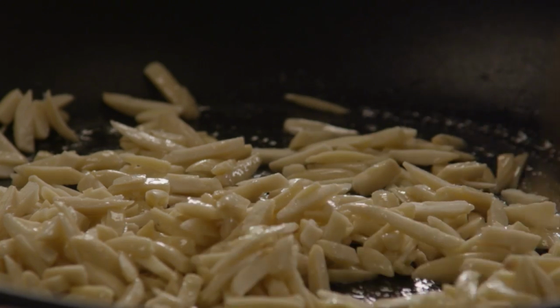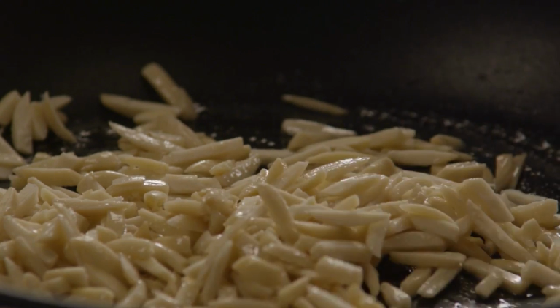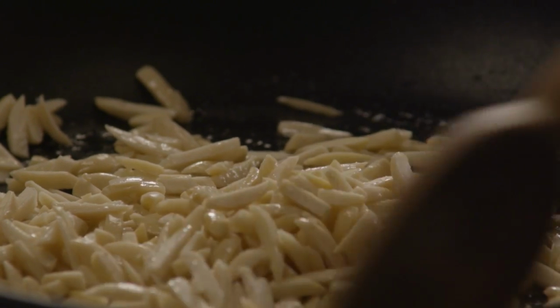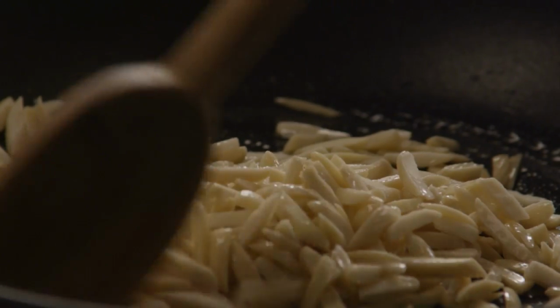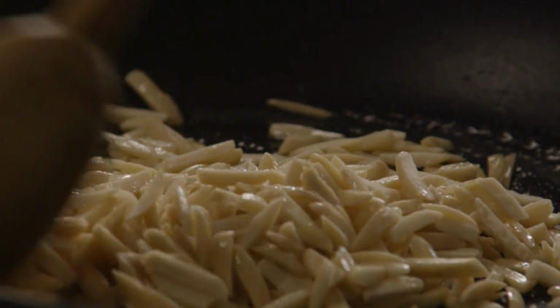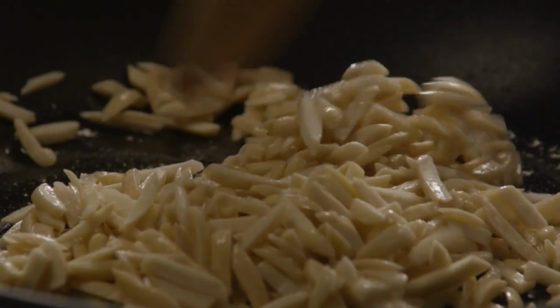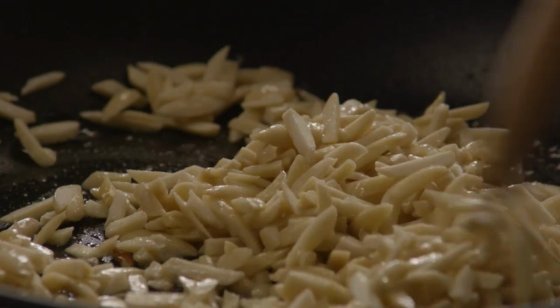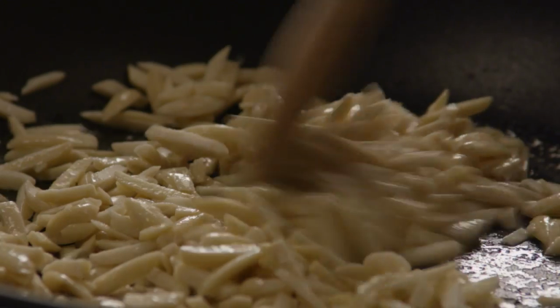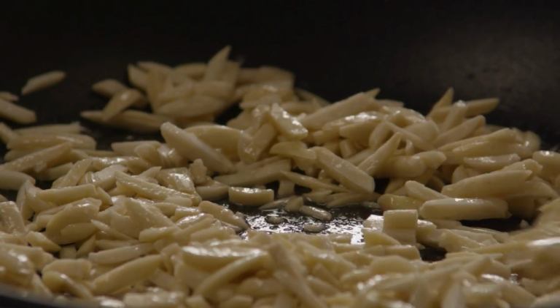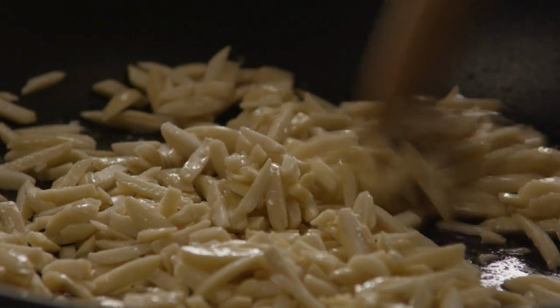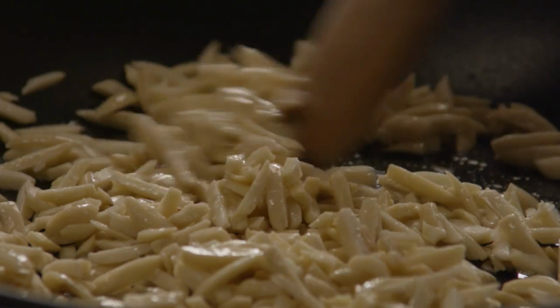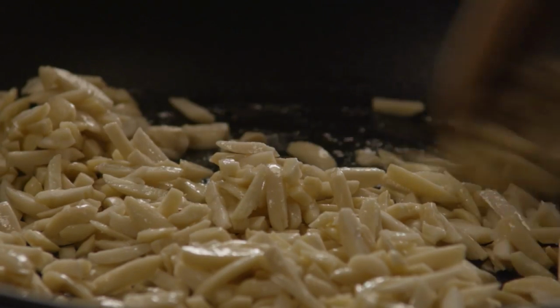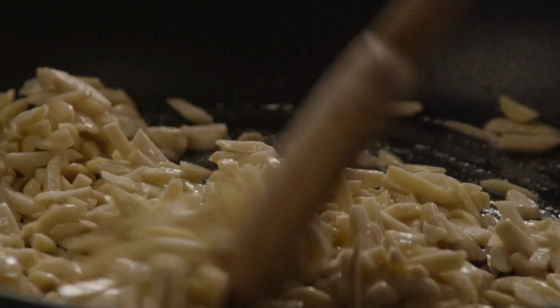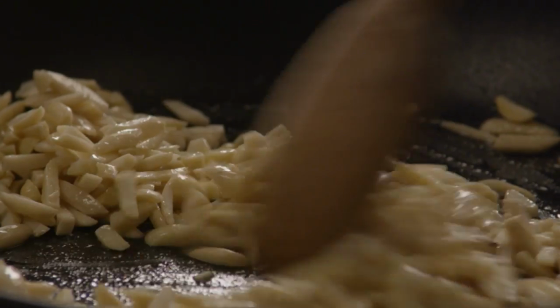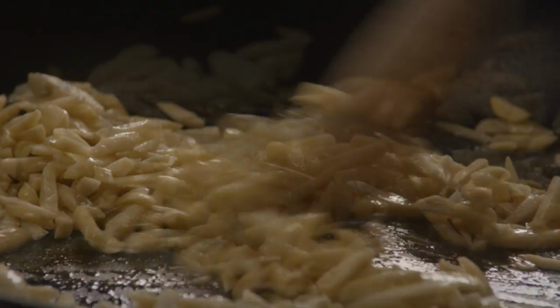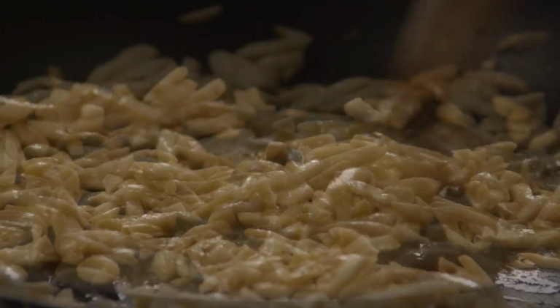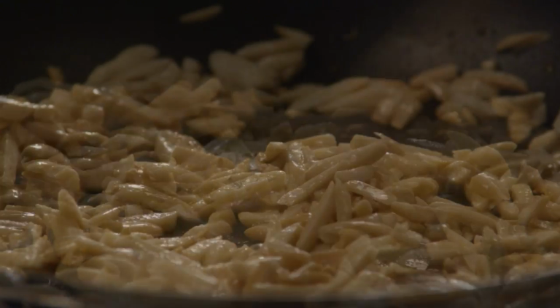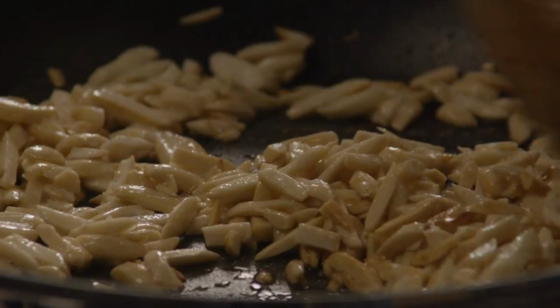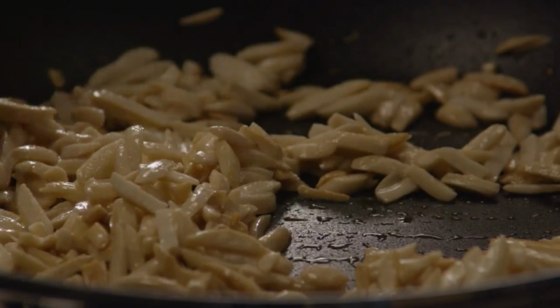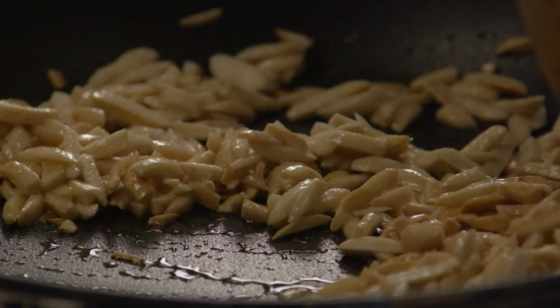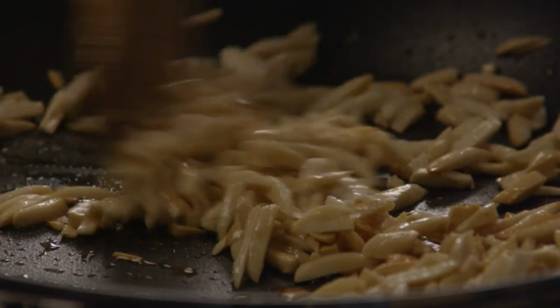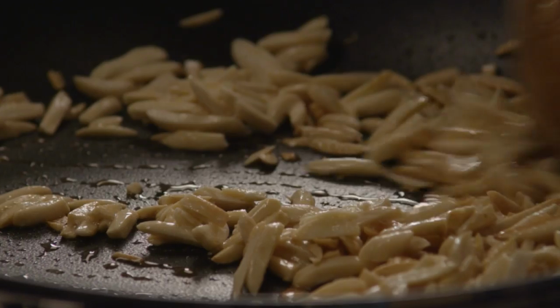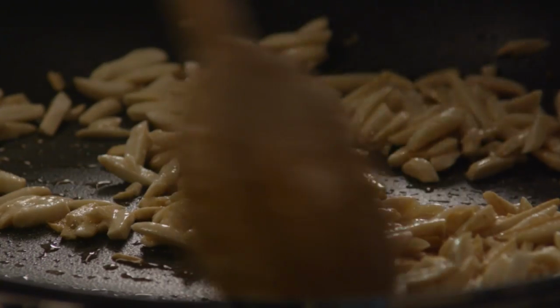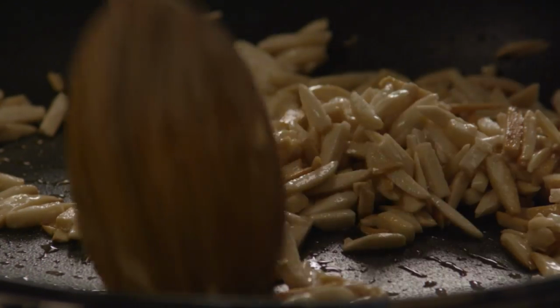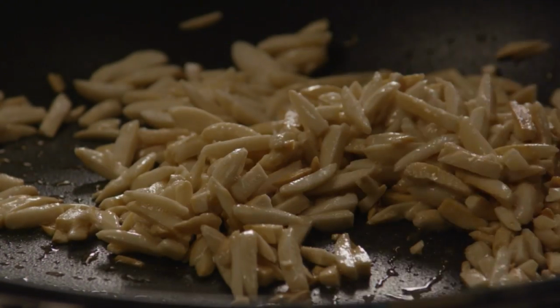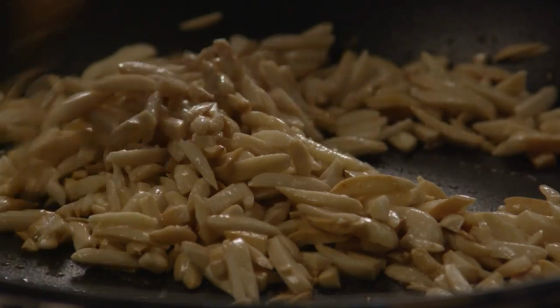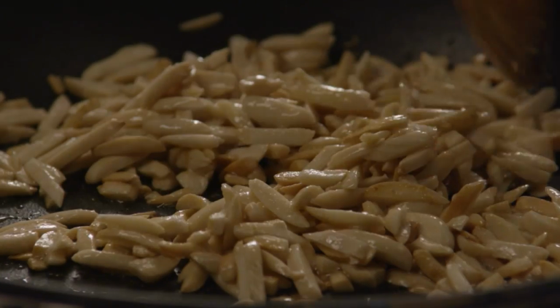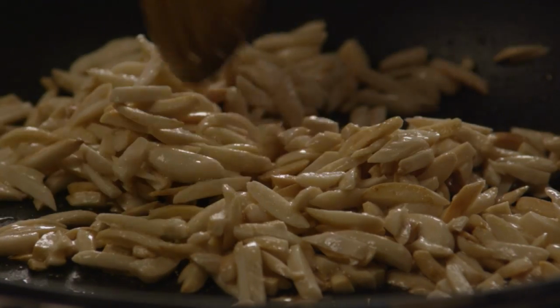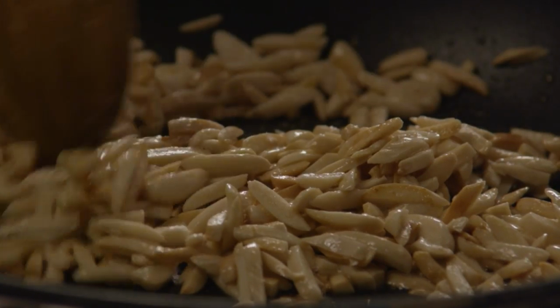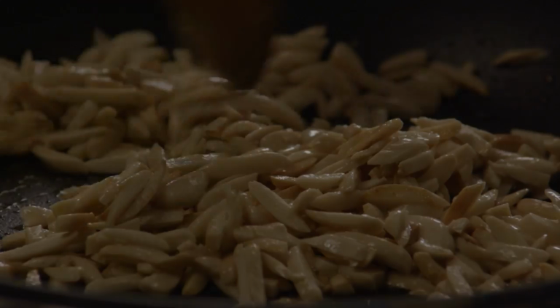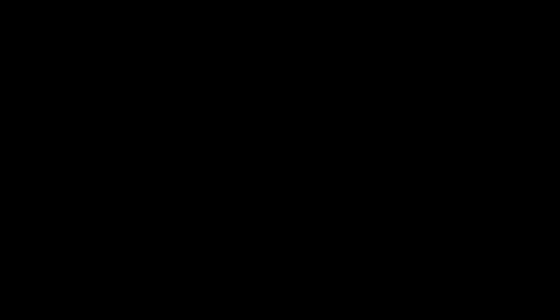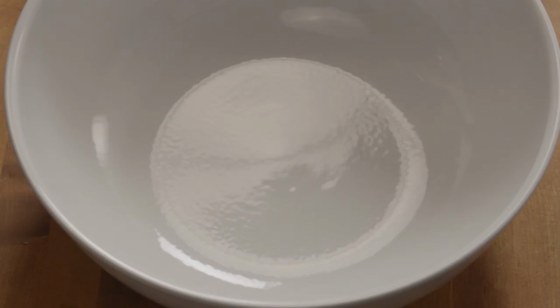Add three-quarters of a cup of blanched slivered almonds to the pan and toast them in the butter, stirring frequently to make sure they toast evenly. Once the almonds are toasted, remove them from the heat and set them aside to cool.